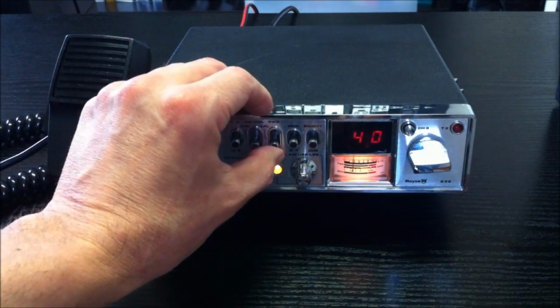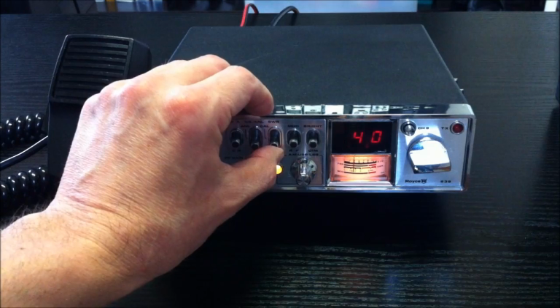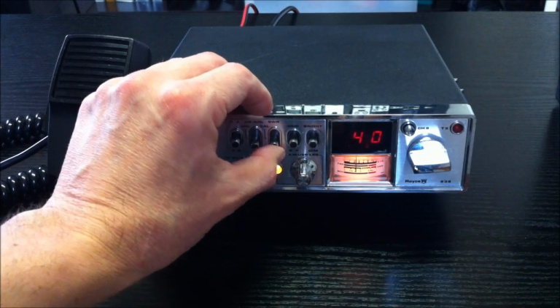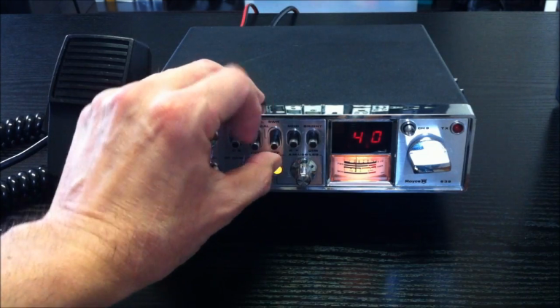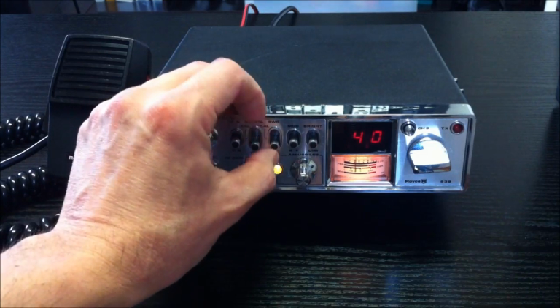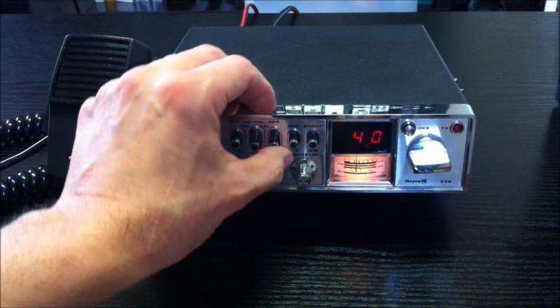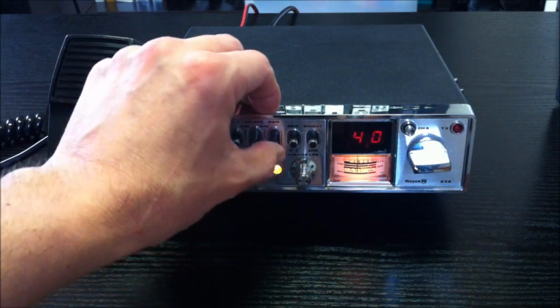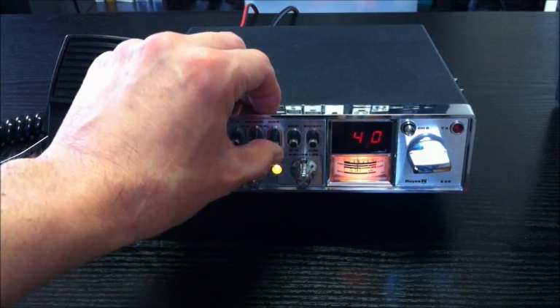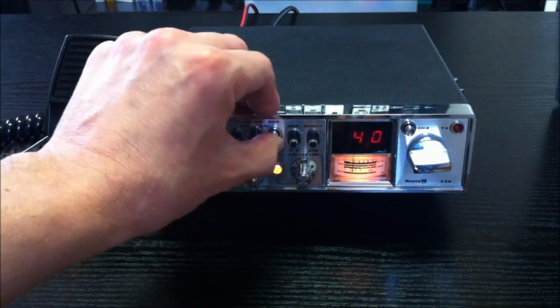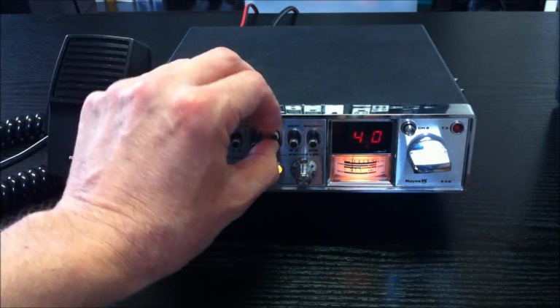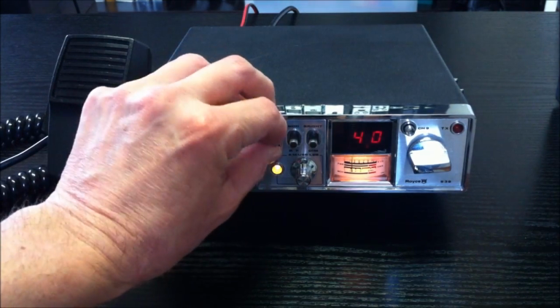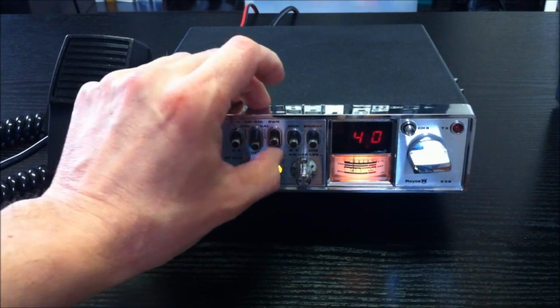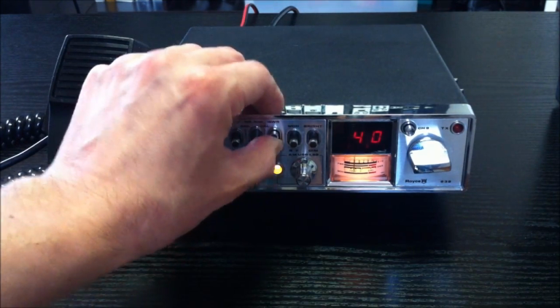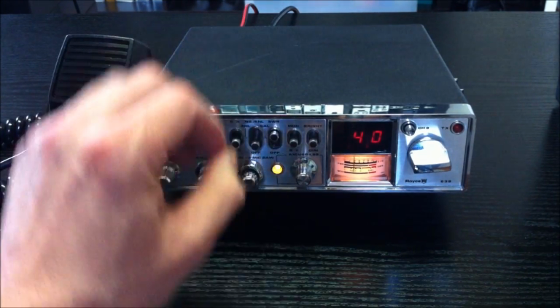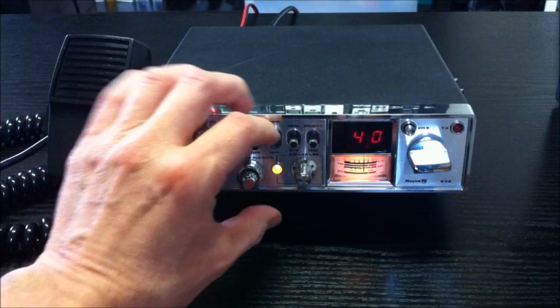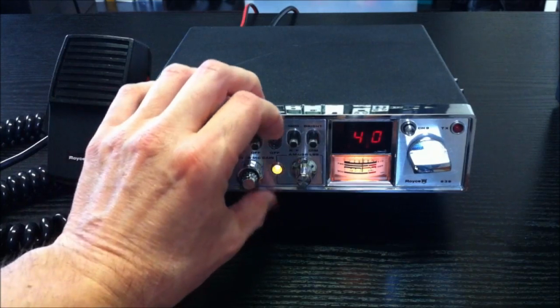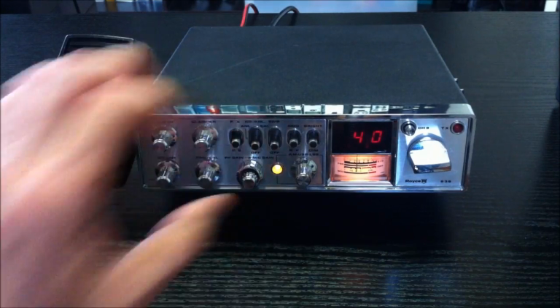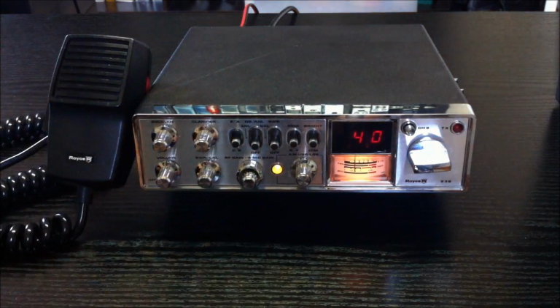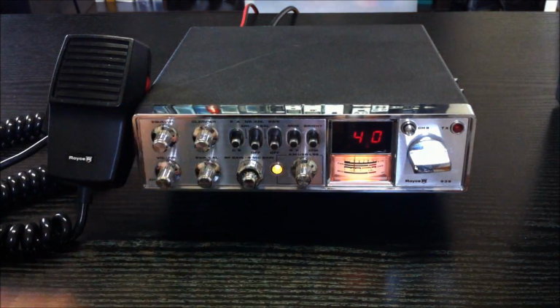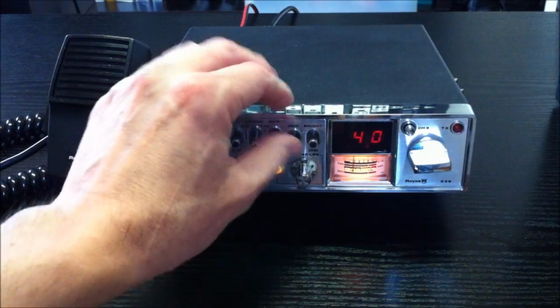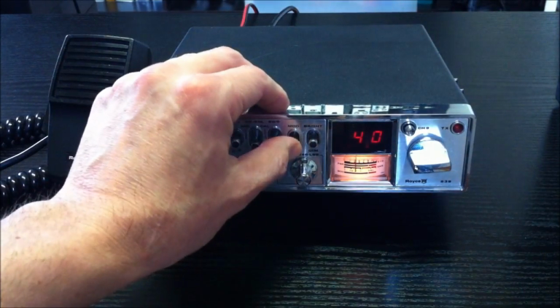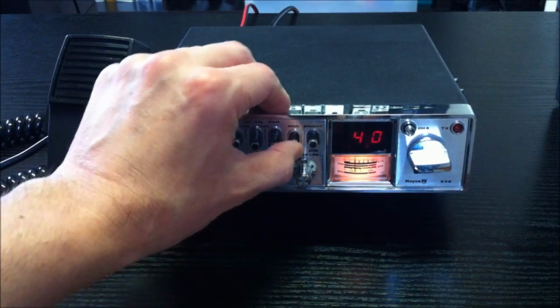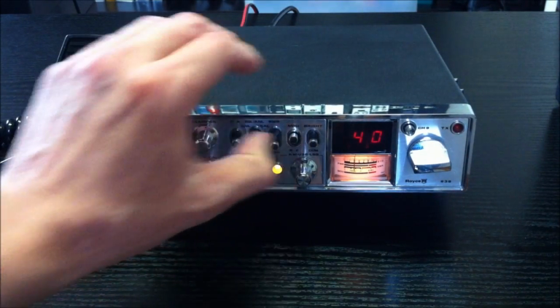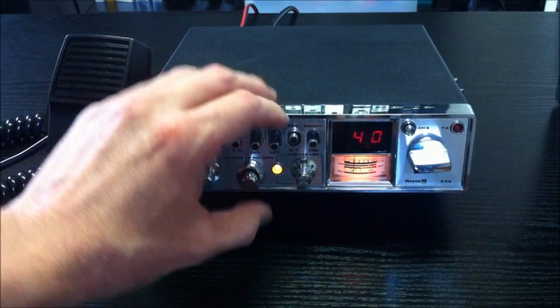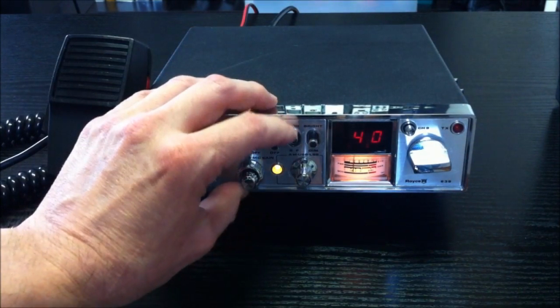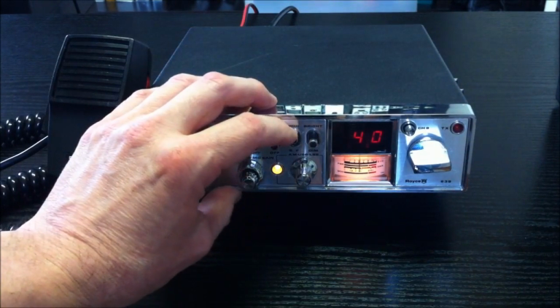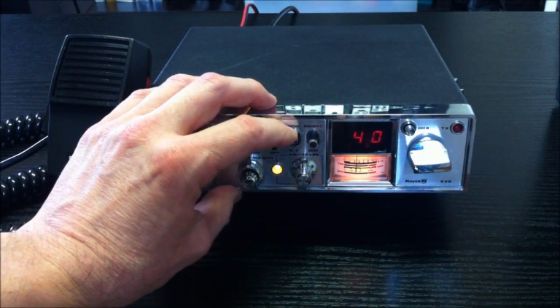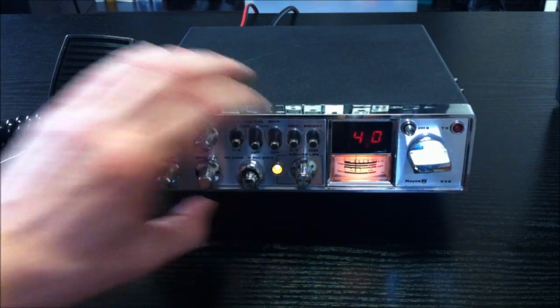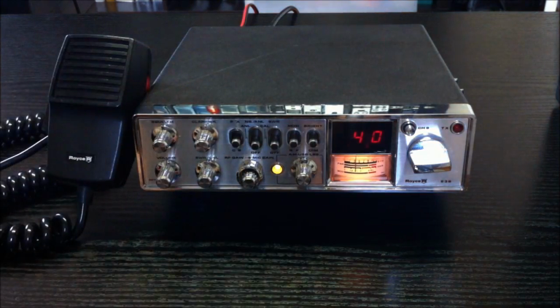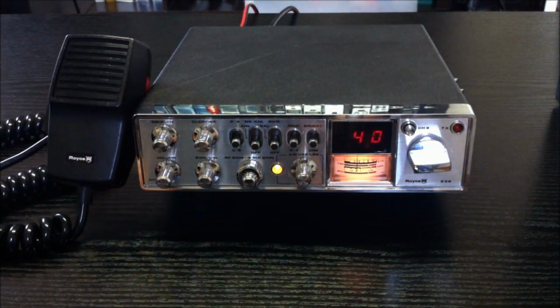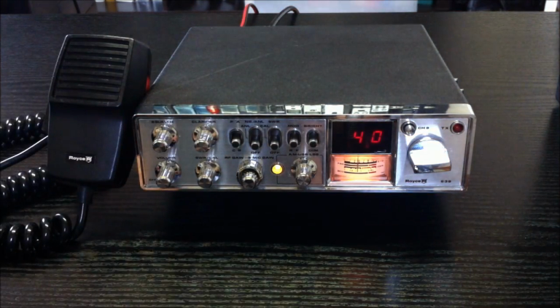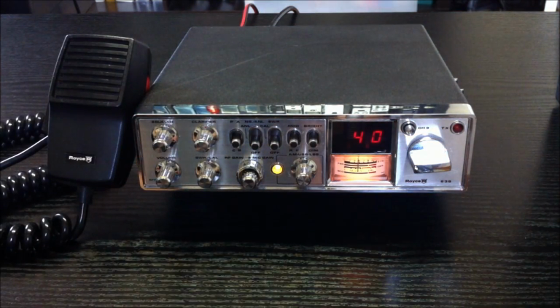And this is the switch for SWR measurements: calibration and measure. And this is the mode meter, modulation meter, and RF meter.